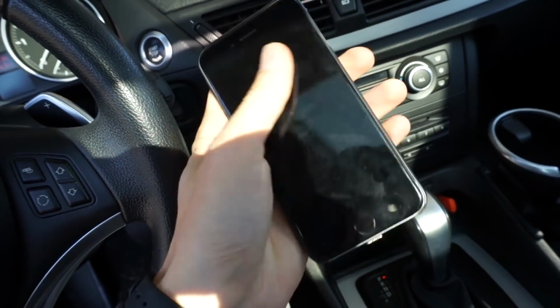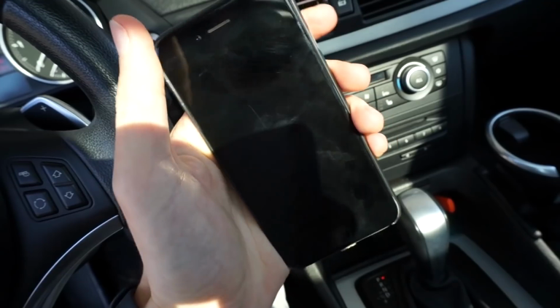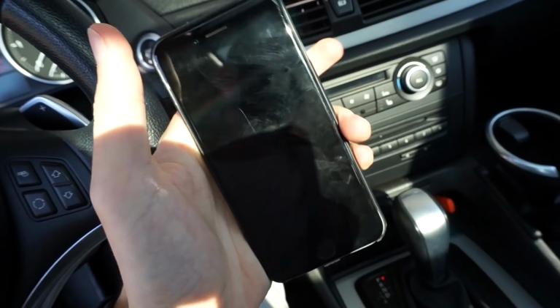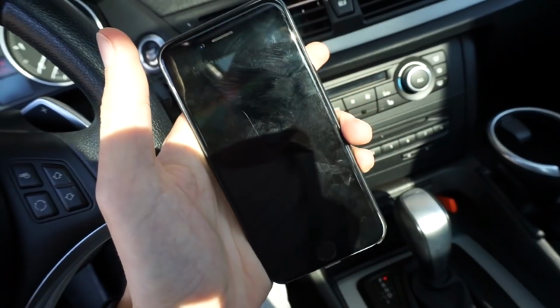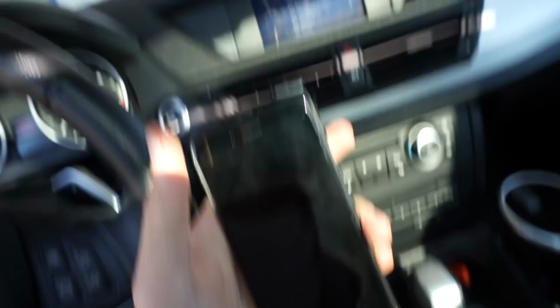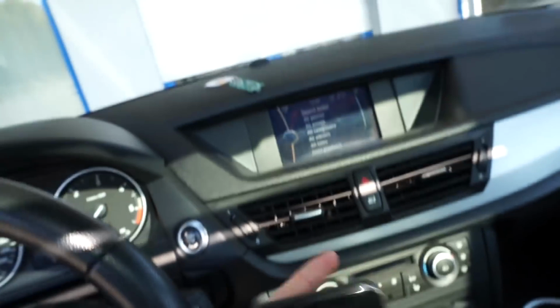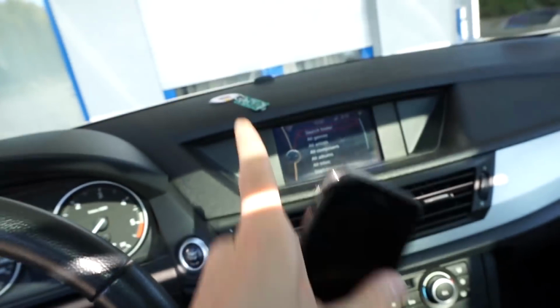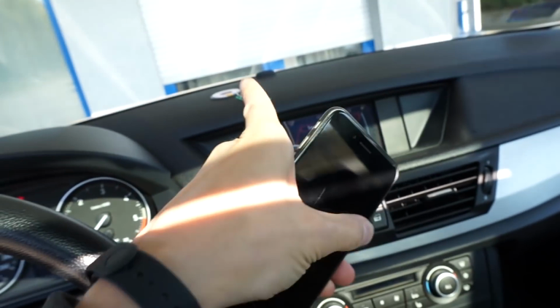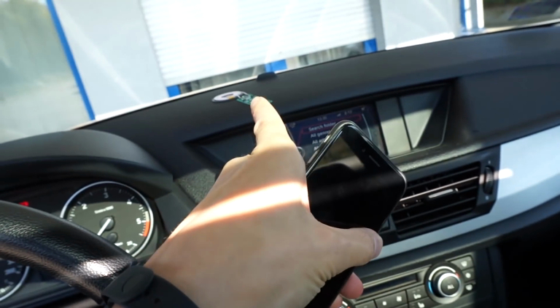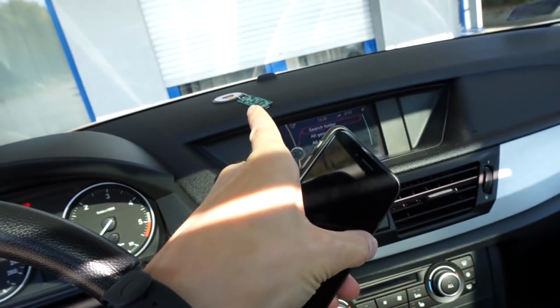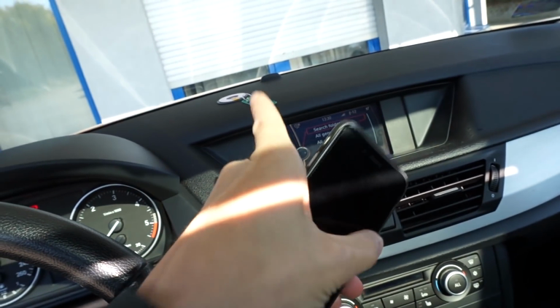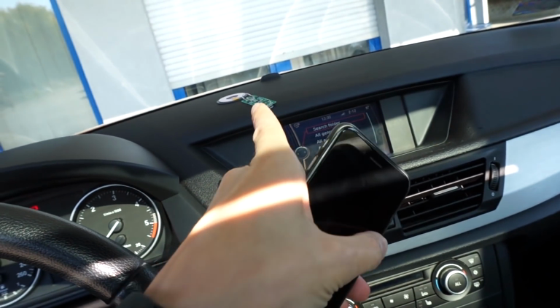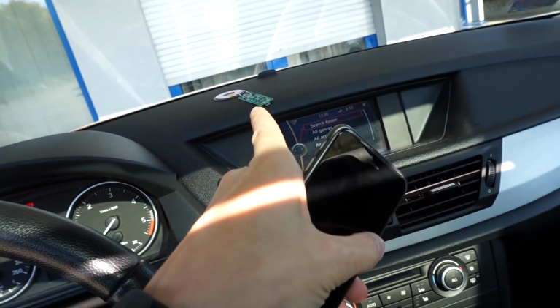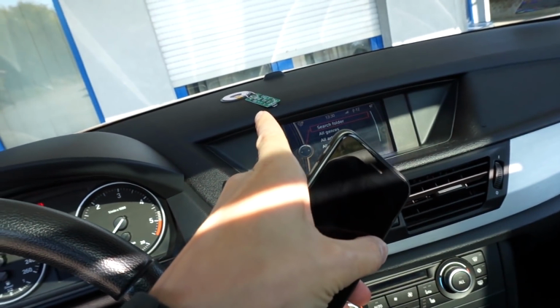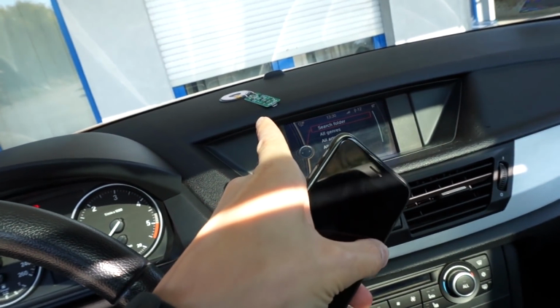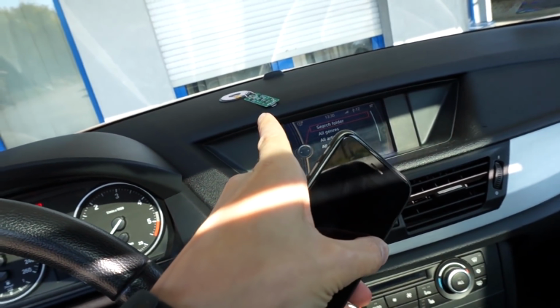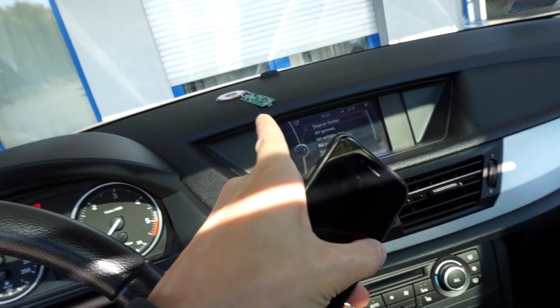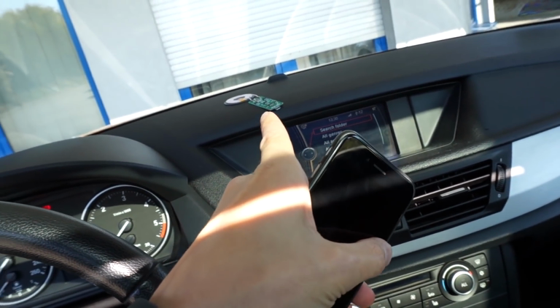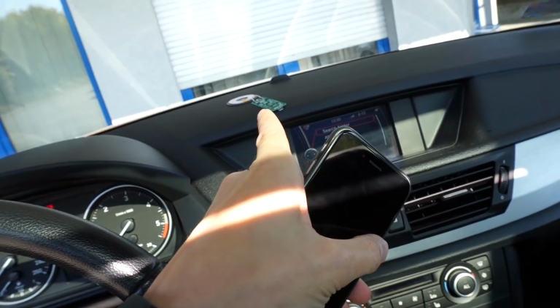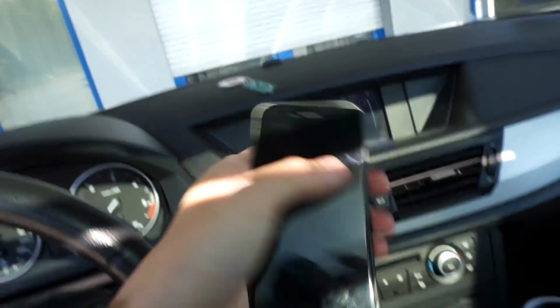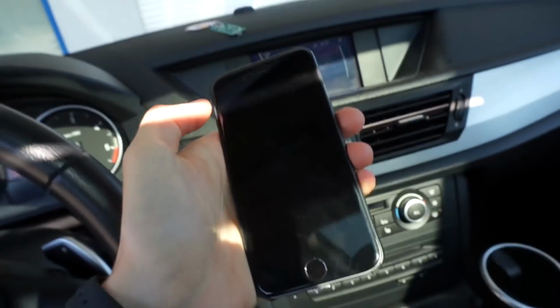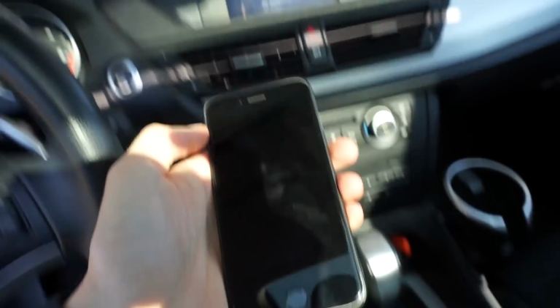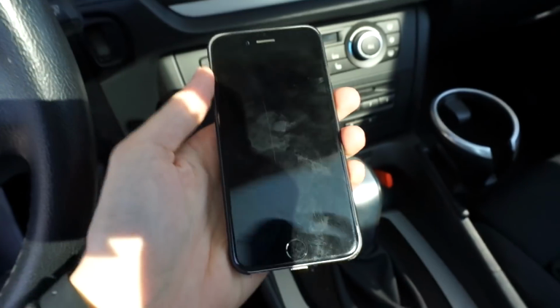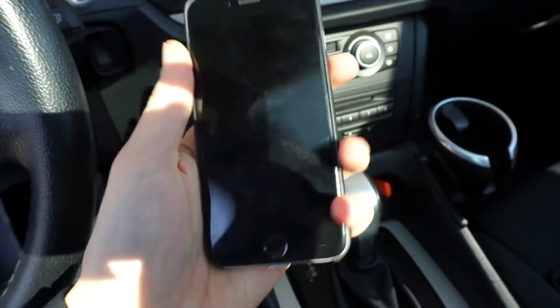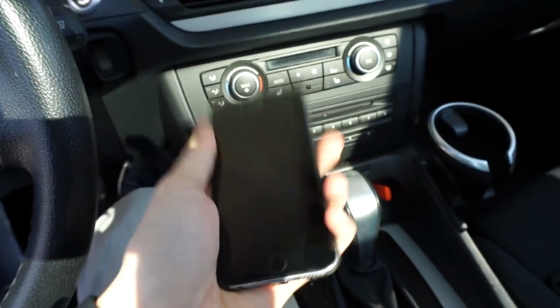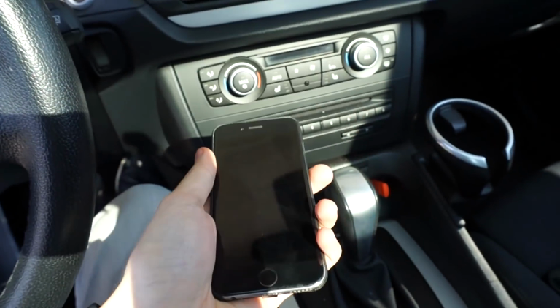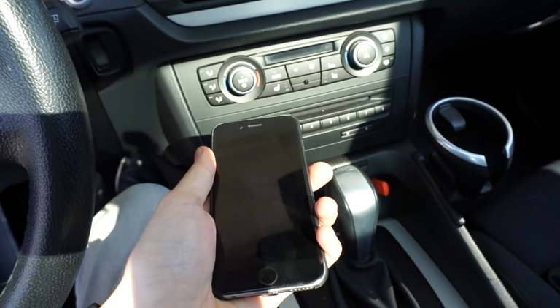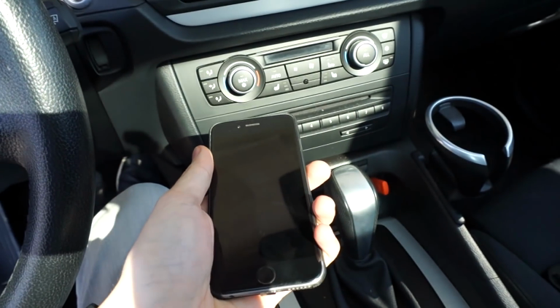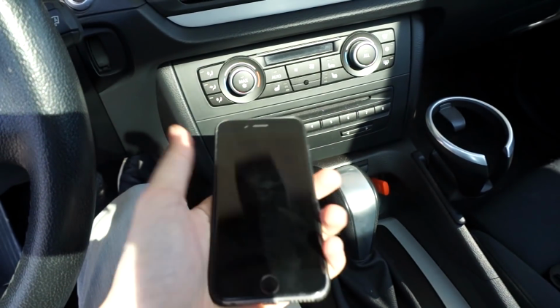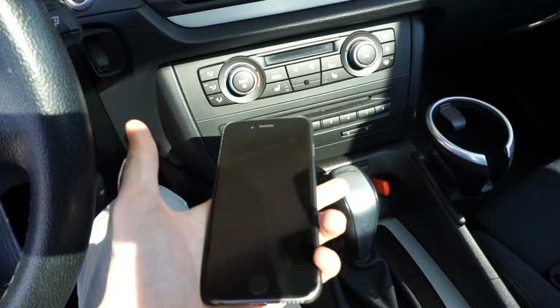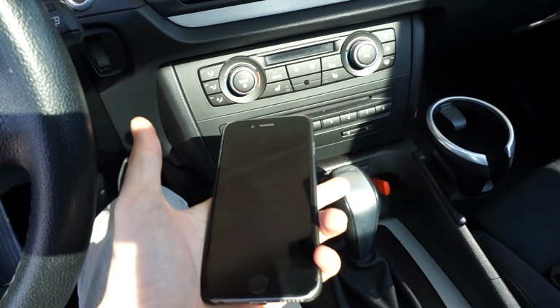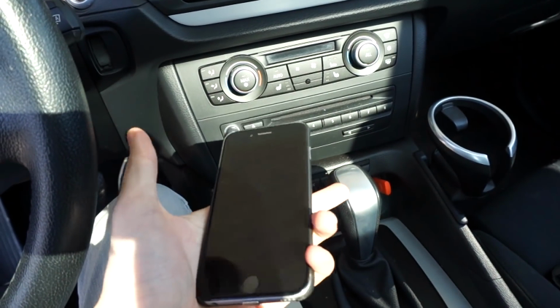The idea is that the charger has to be built in somewhere in the car, and as soon as I place my phone over there, it will charge up.